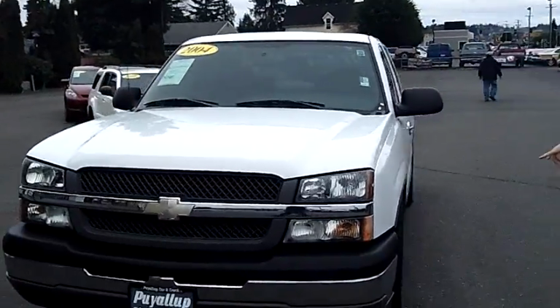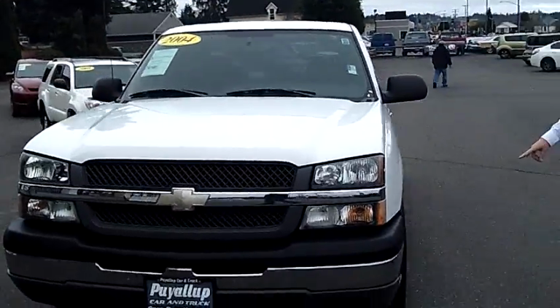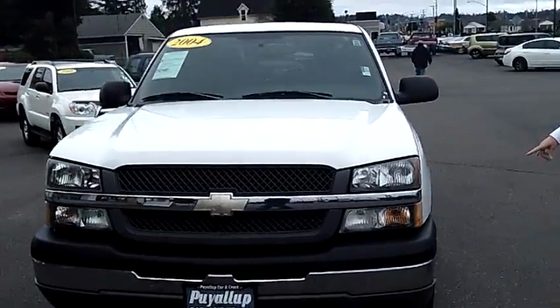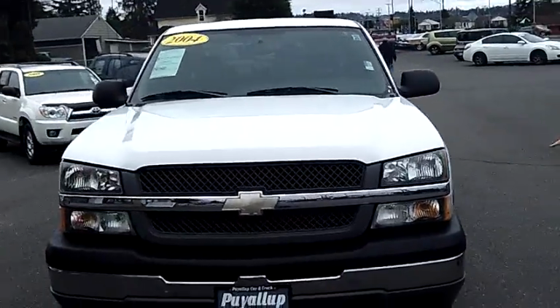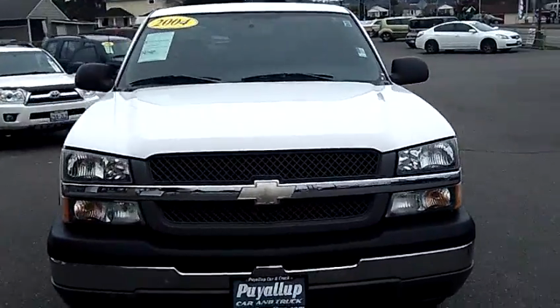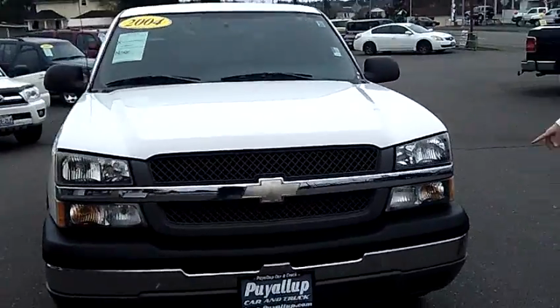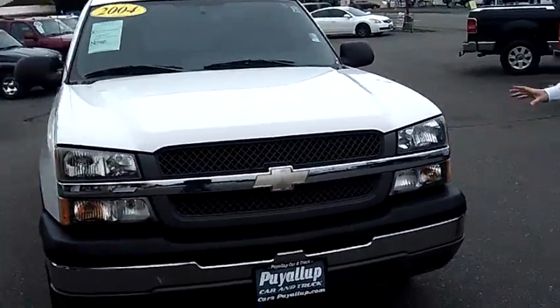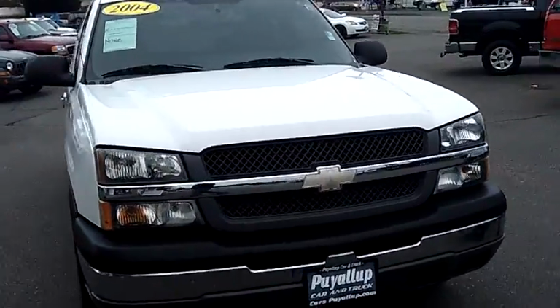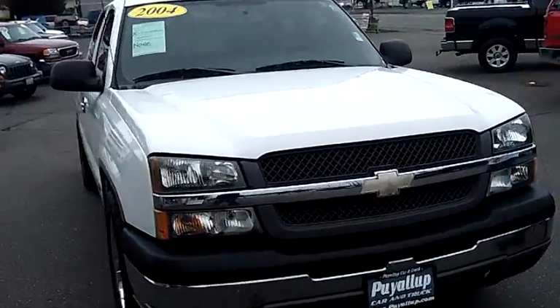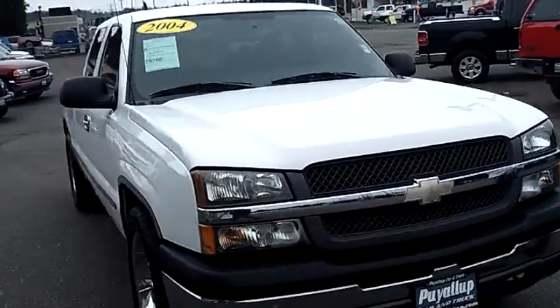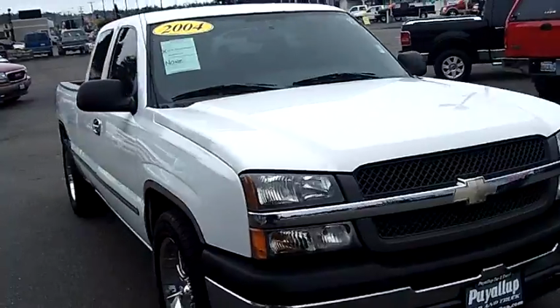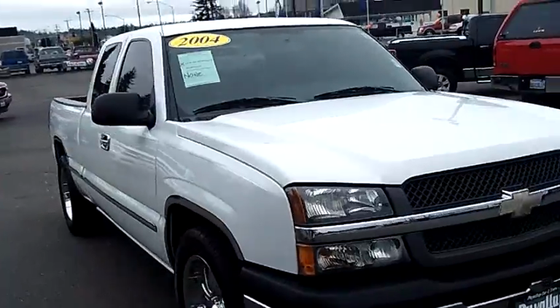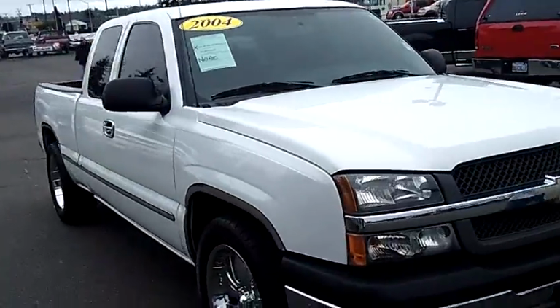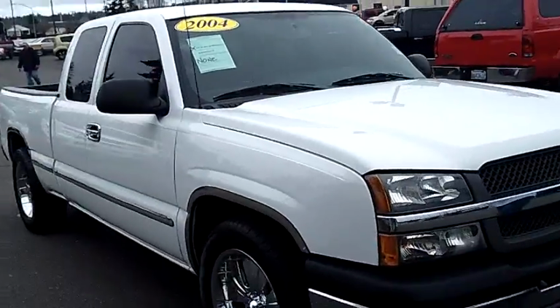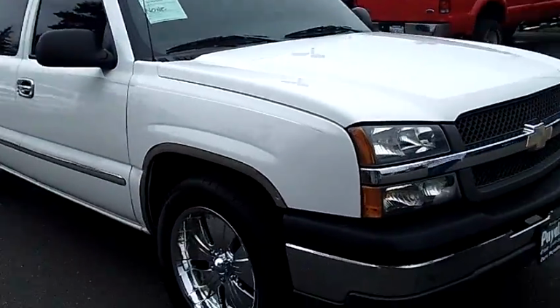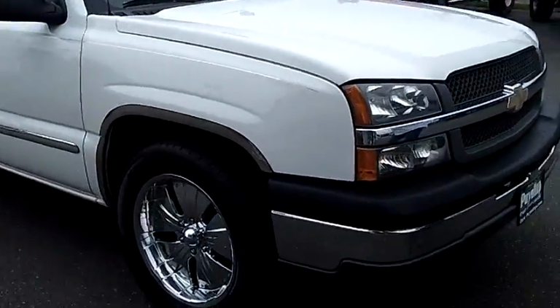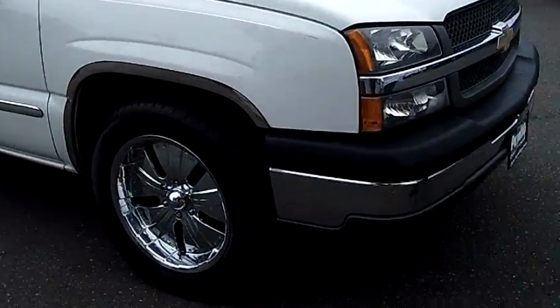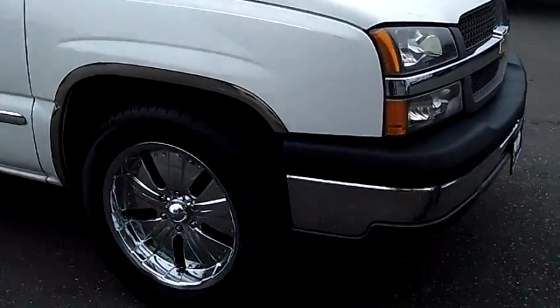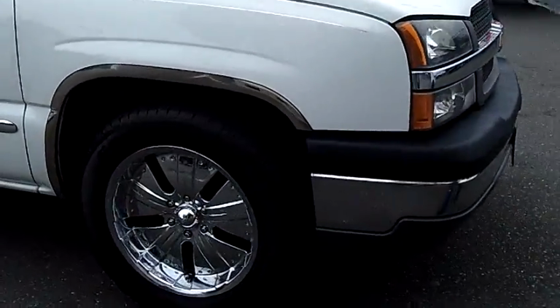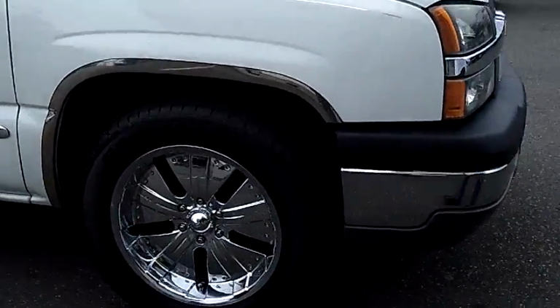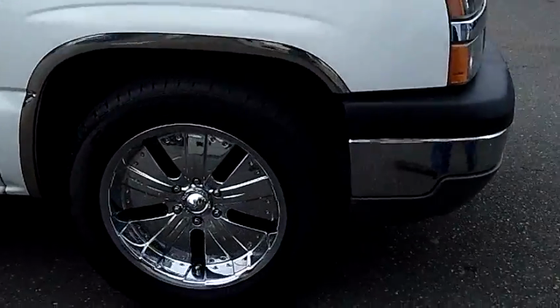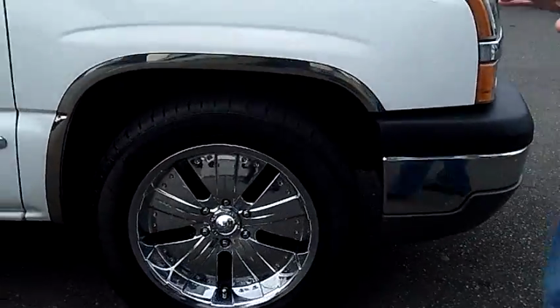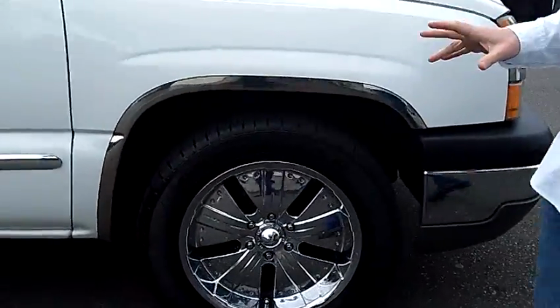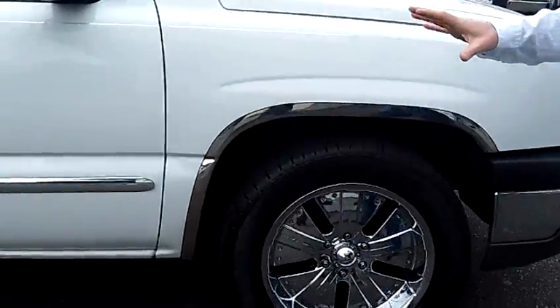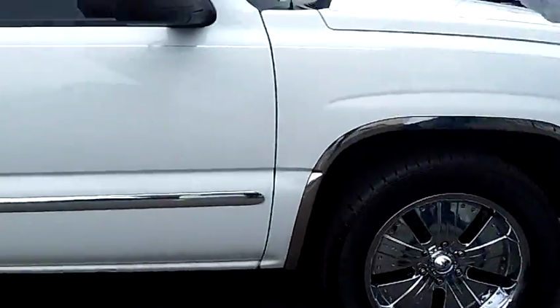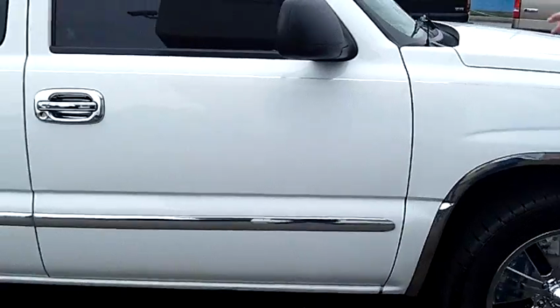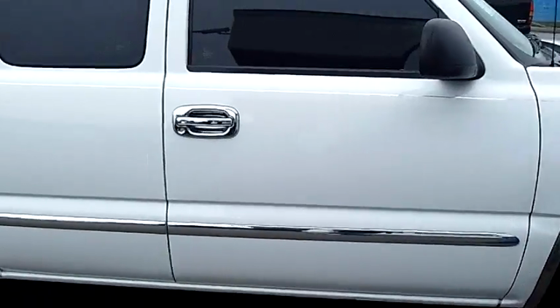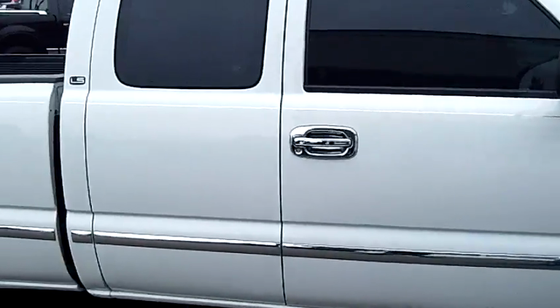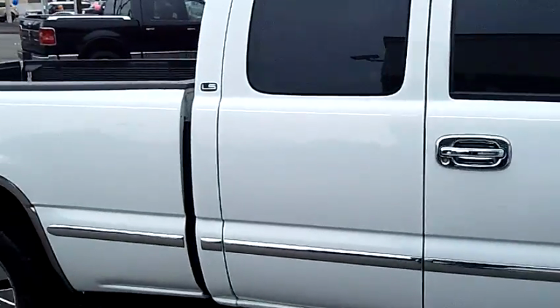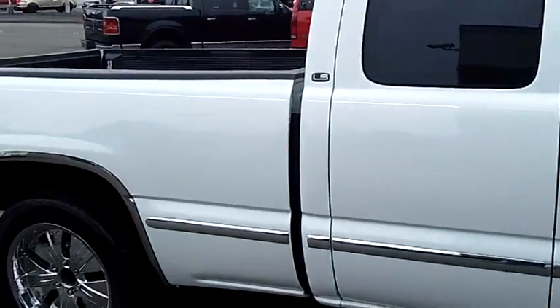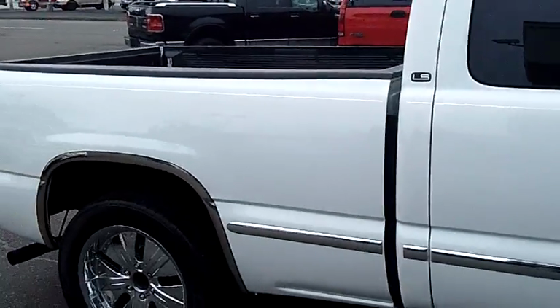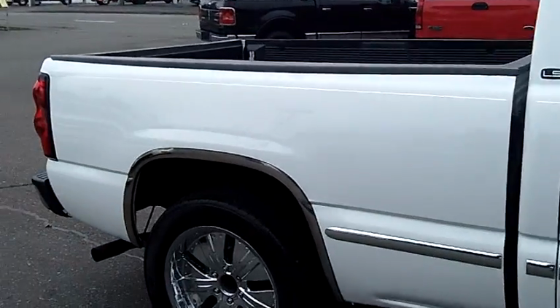As you can see, we've actually dressed this one up with some nice 20-inch wheels and tires. As we walk around the Silverado here, please take notice of the condition of the exterior. The body and the paint are still in excellent condition.